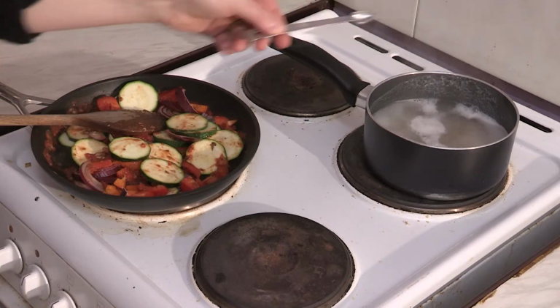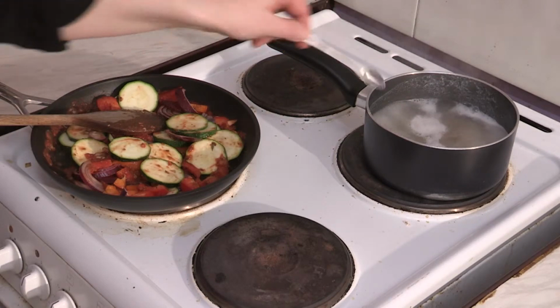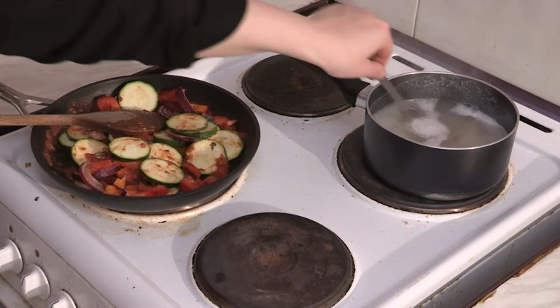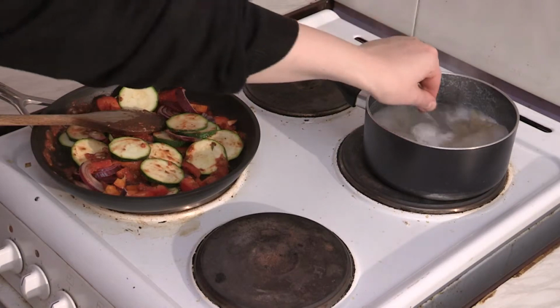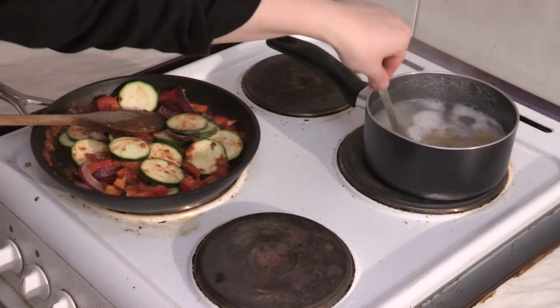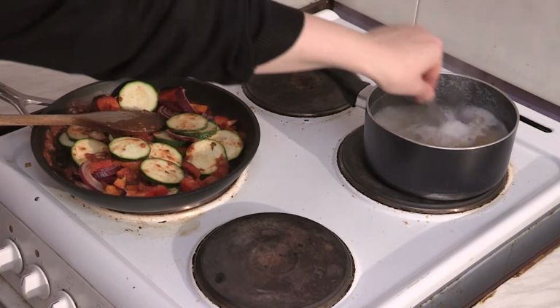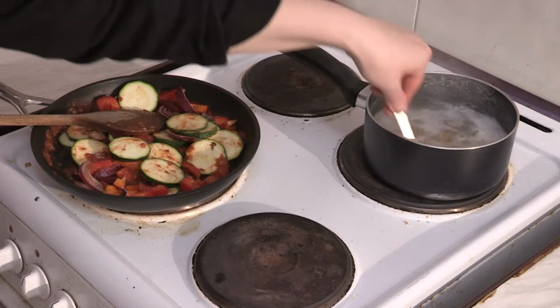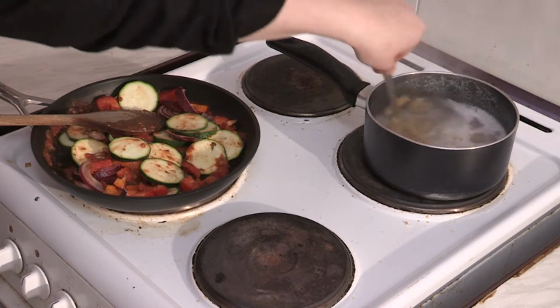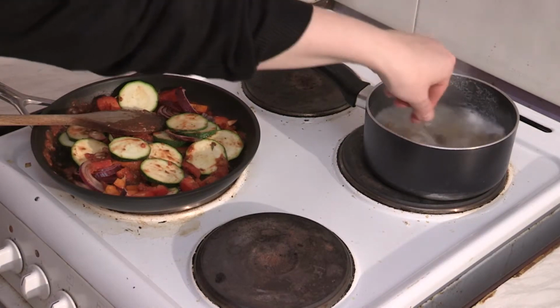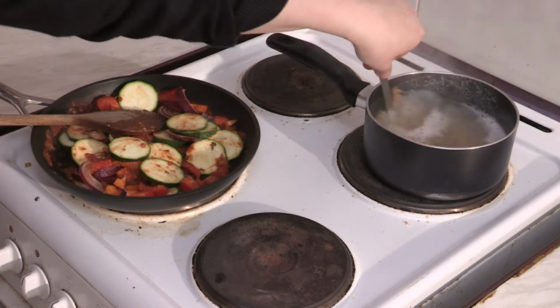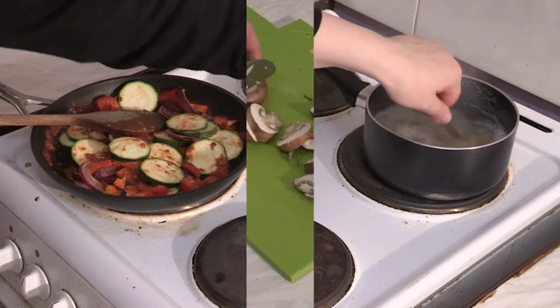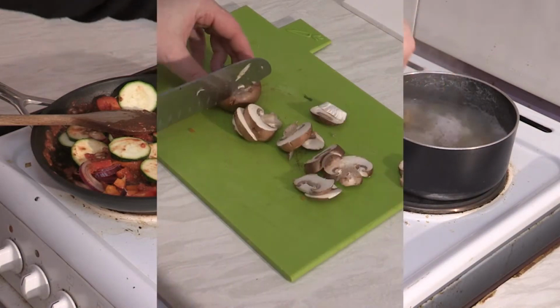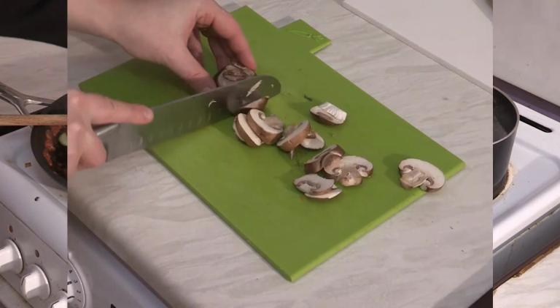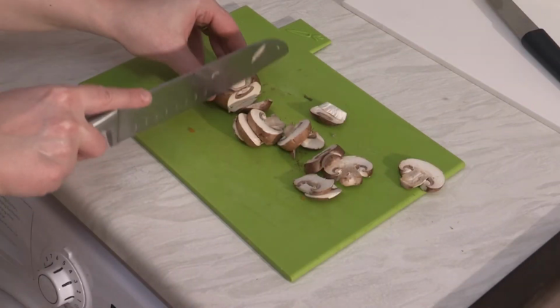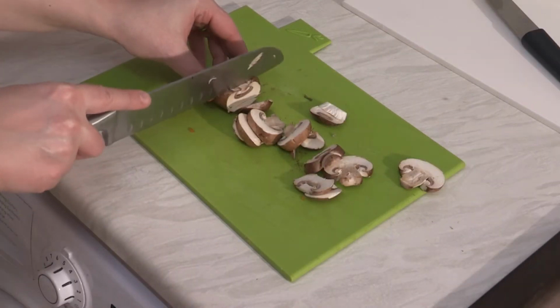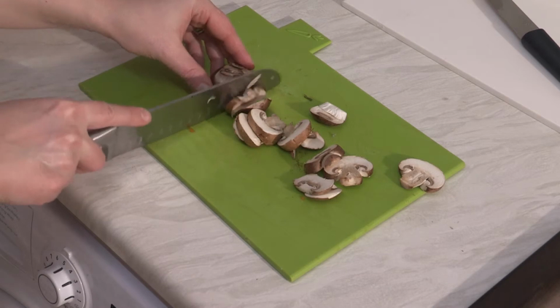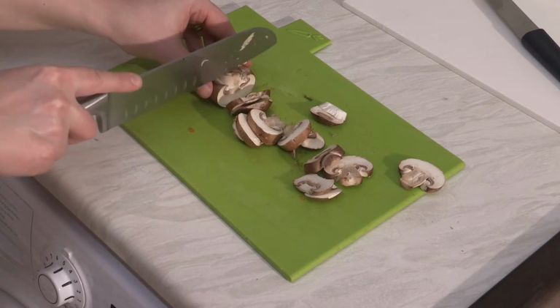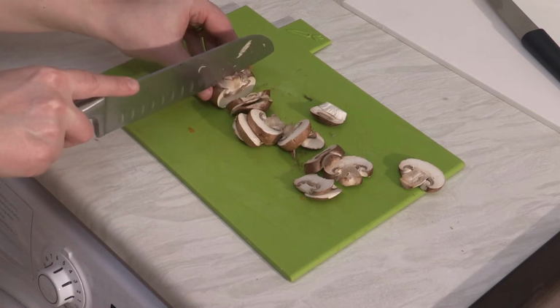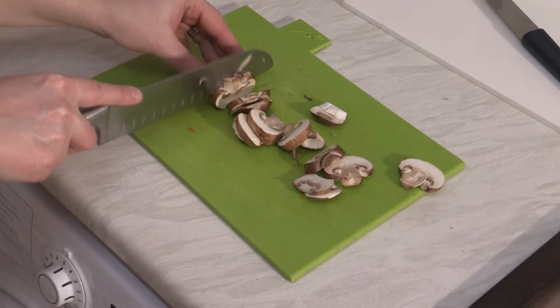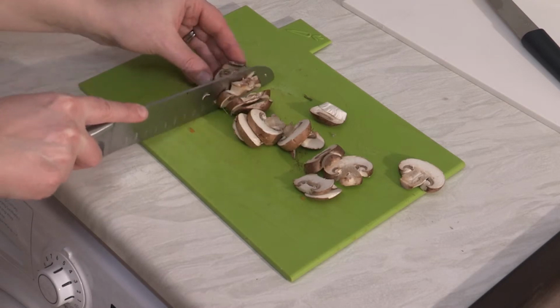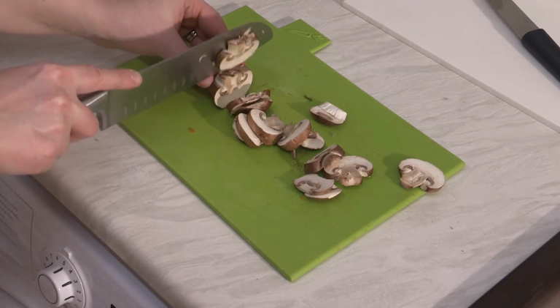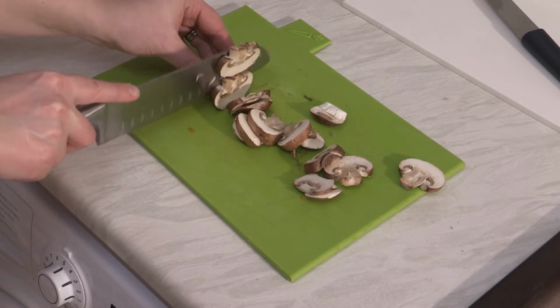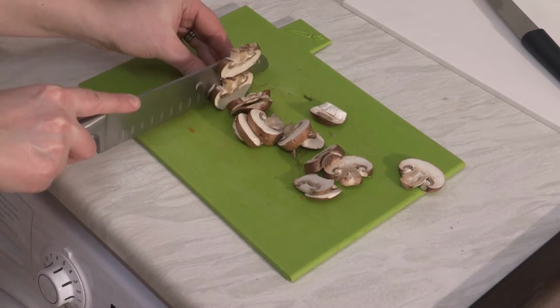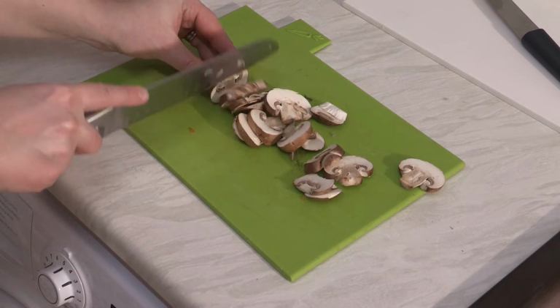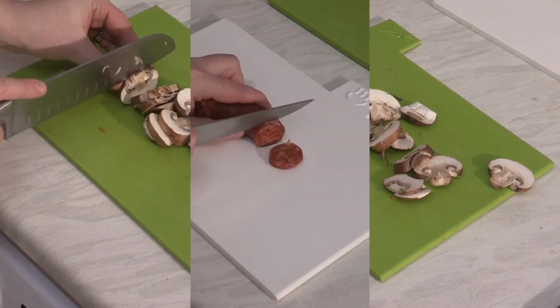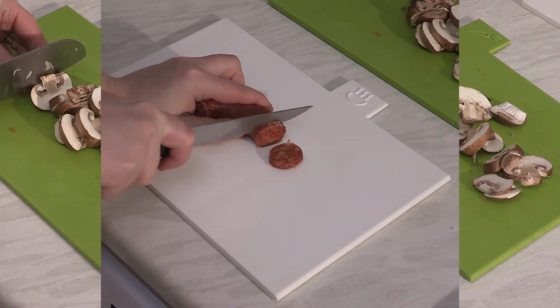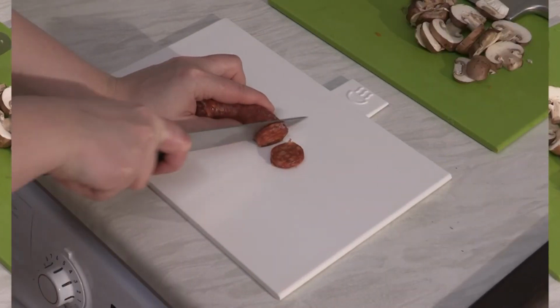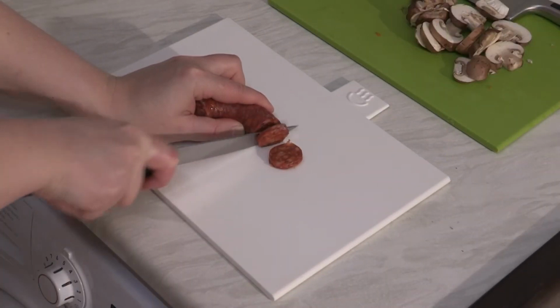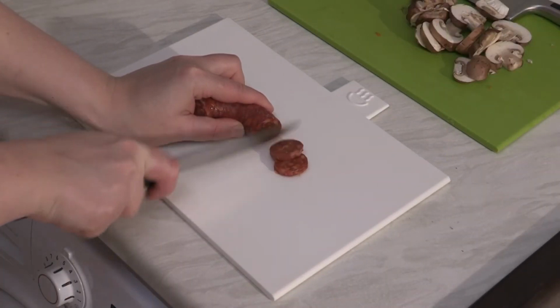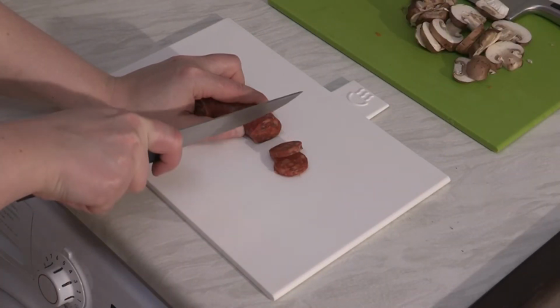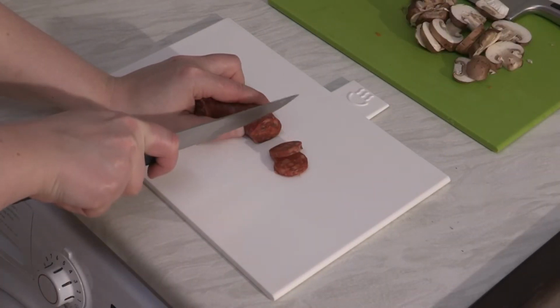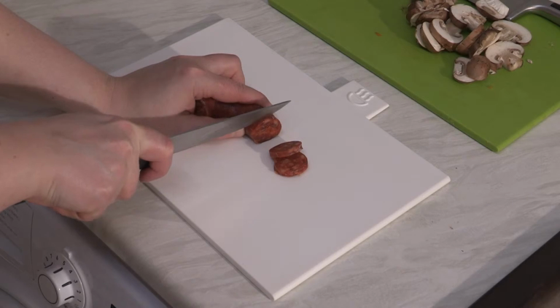Now crack on with slicing up the mushrooms and the chorizo. We don't add these in too early as they don't take too long to cook.